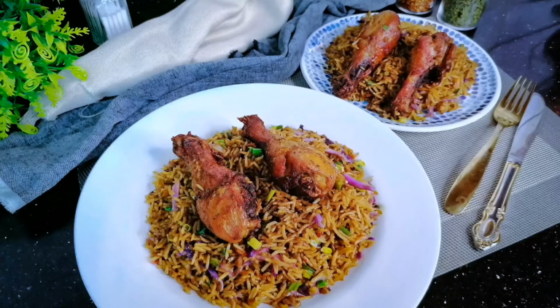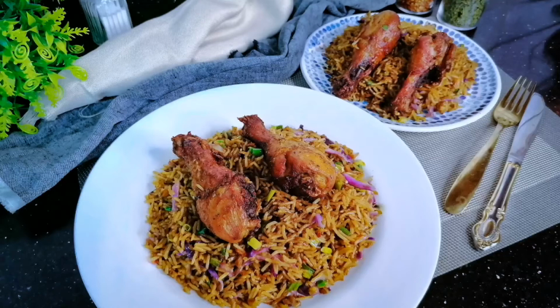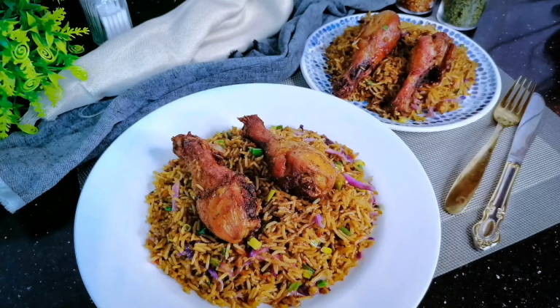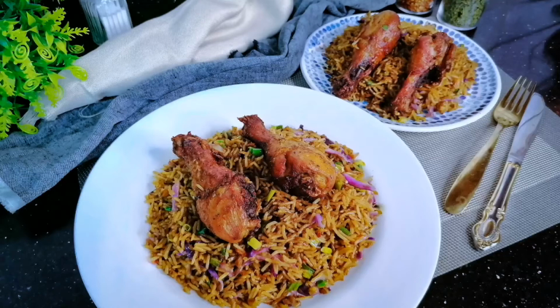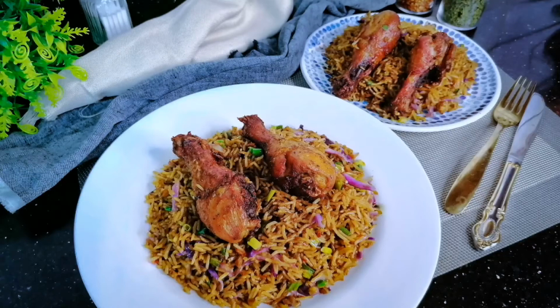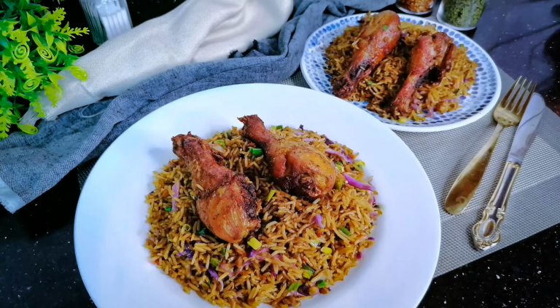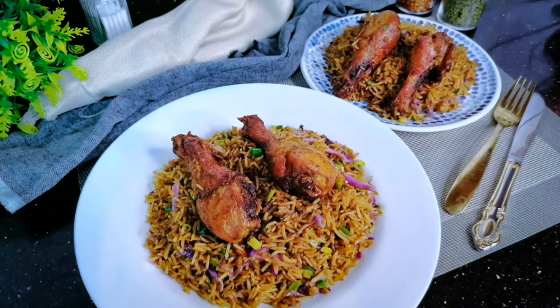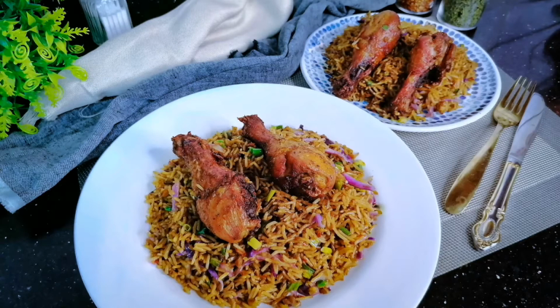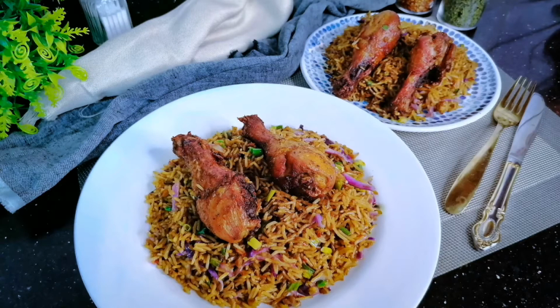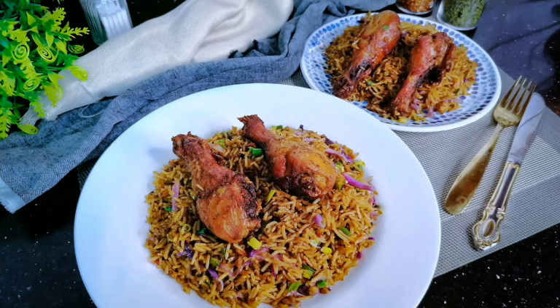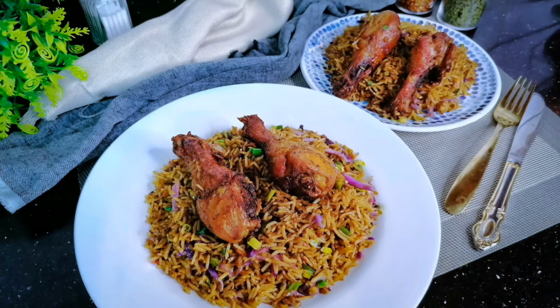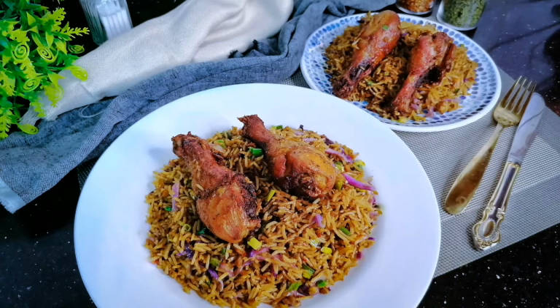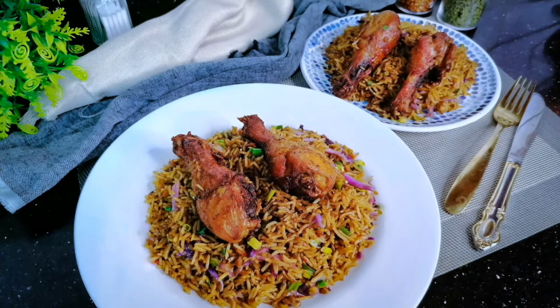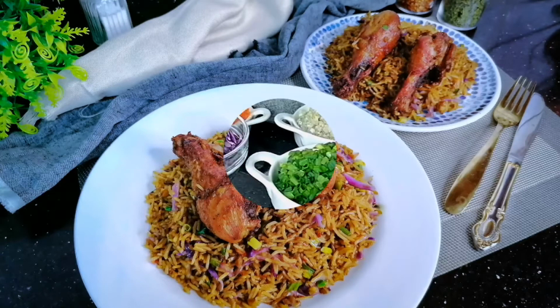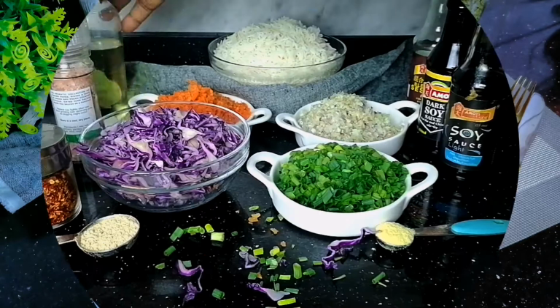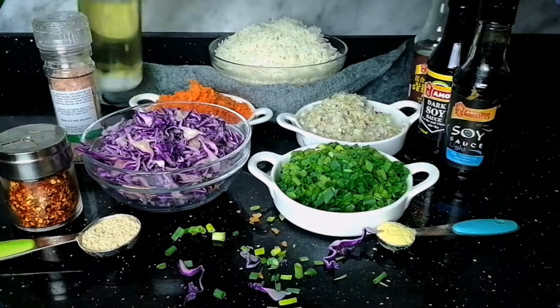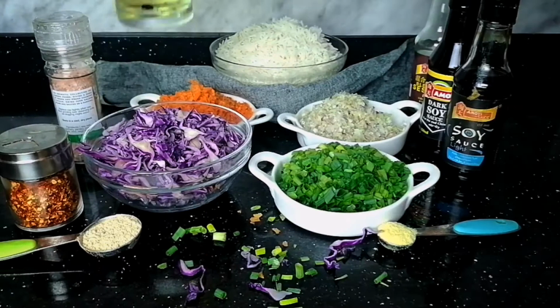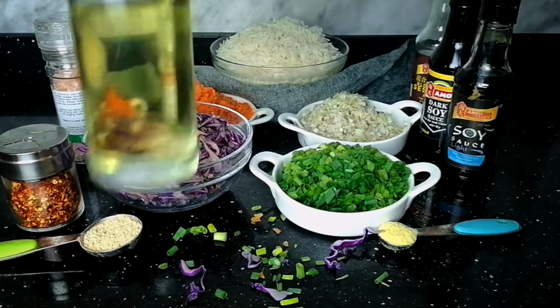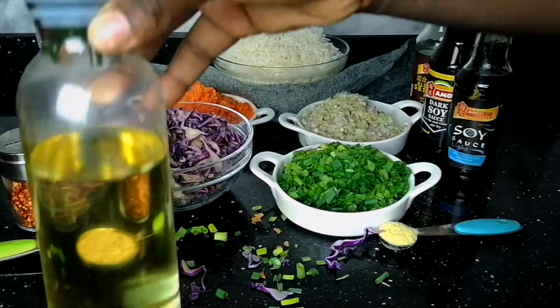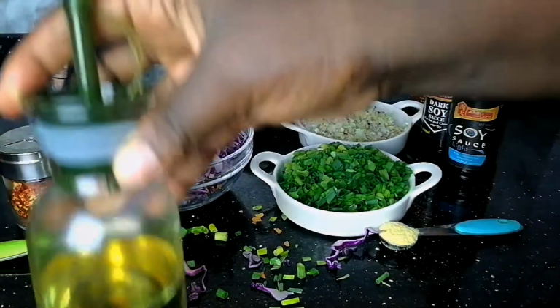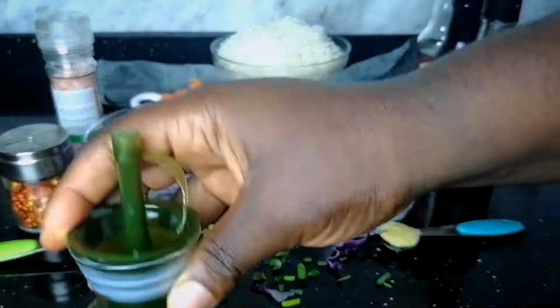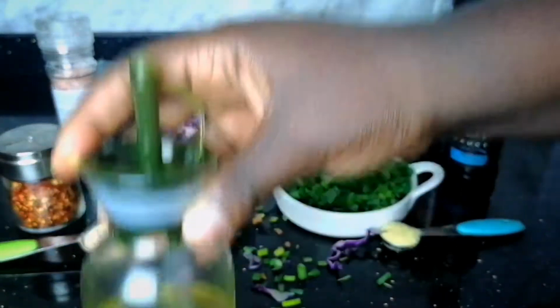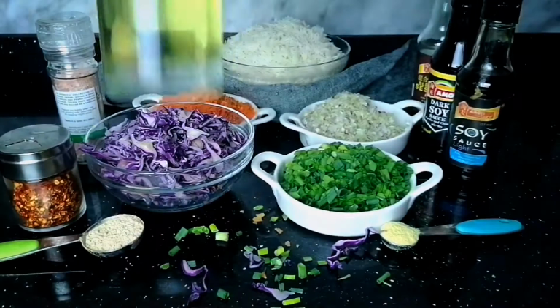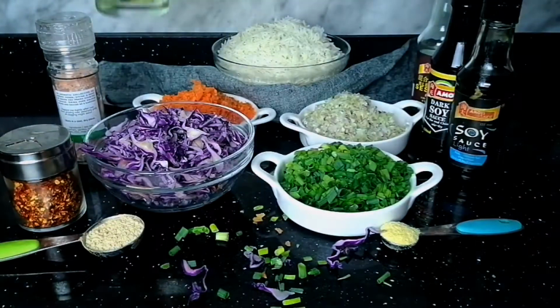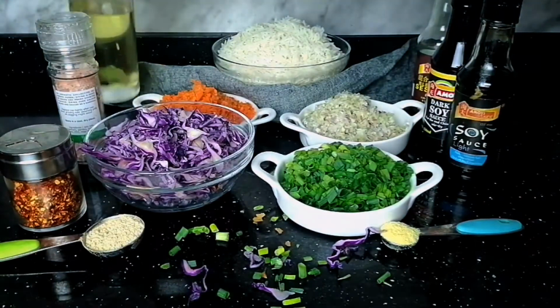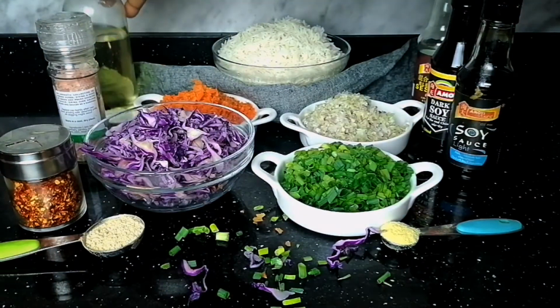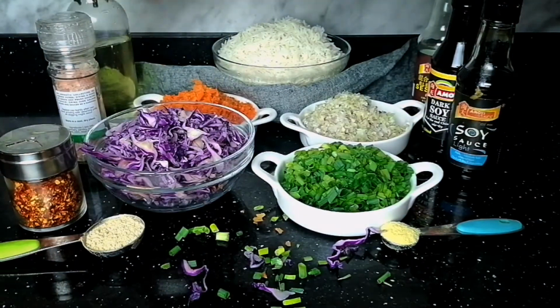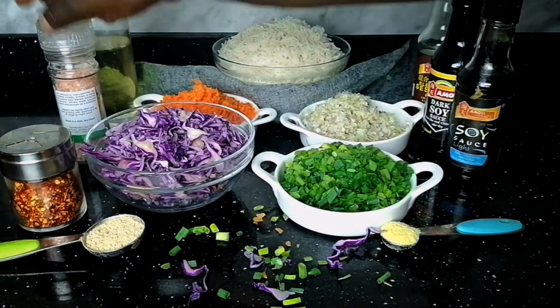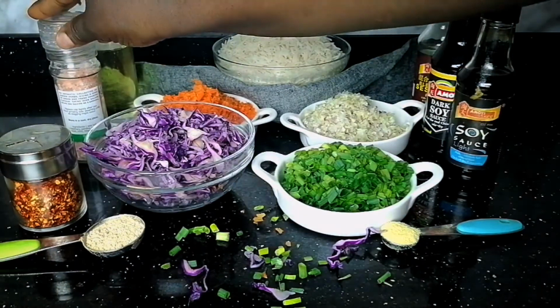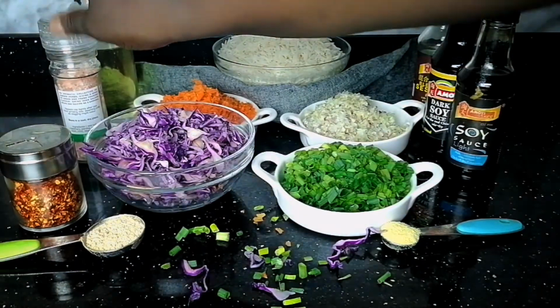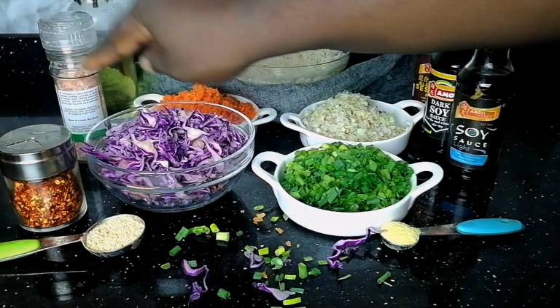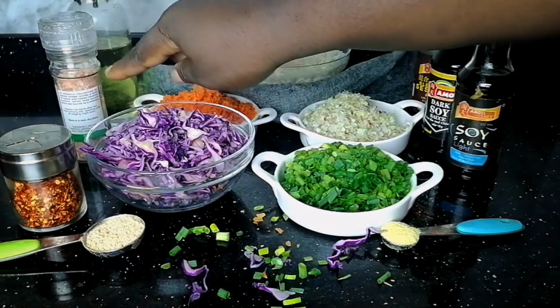Hey guys, welcome to Uzum's Kitchen. If you want to learn how I make fat sumptuous rice, just keep watching guys.